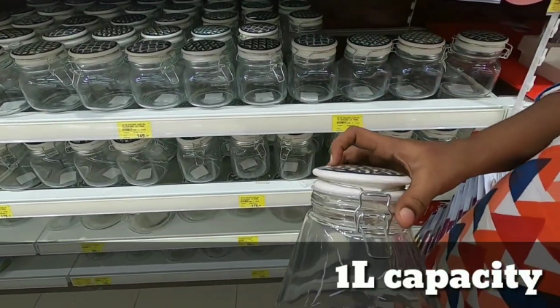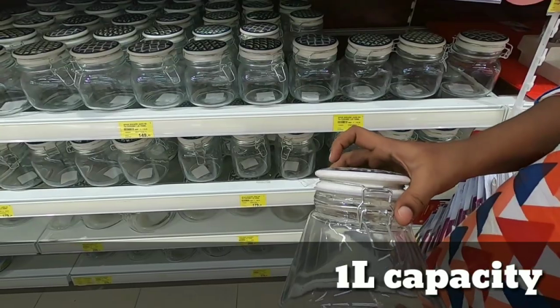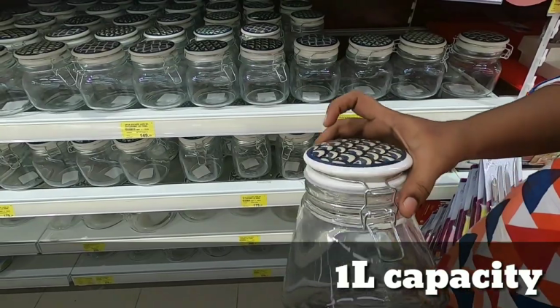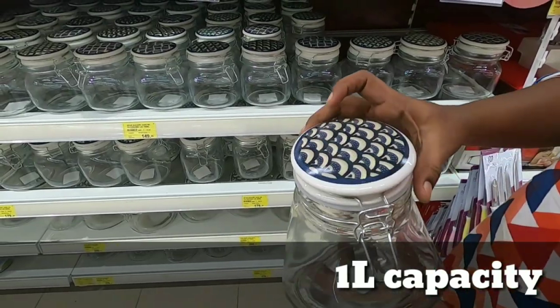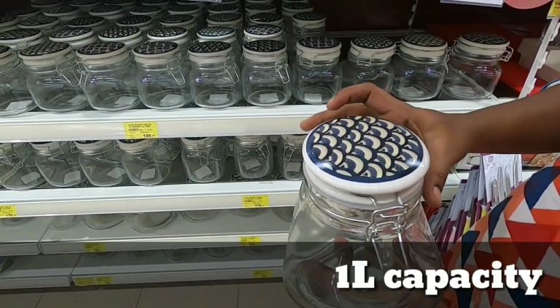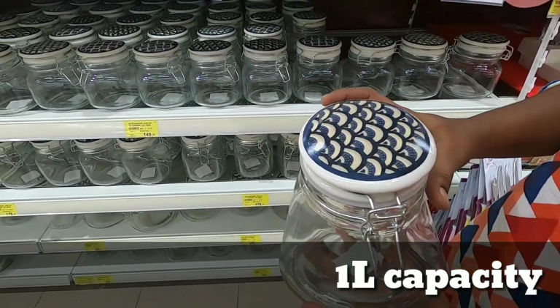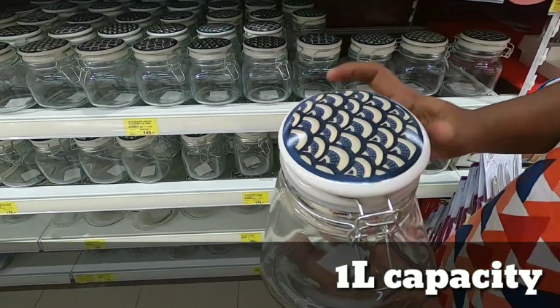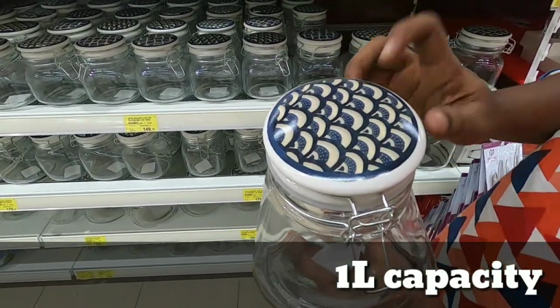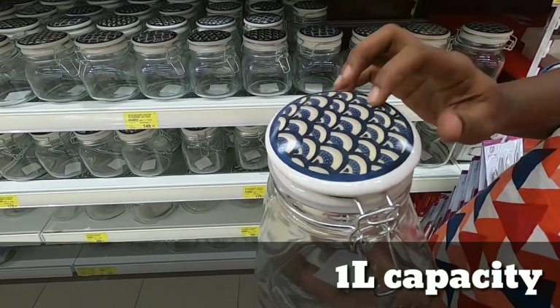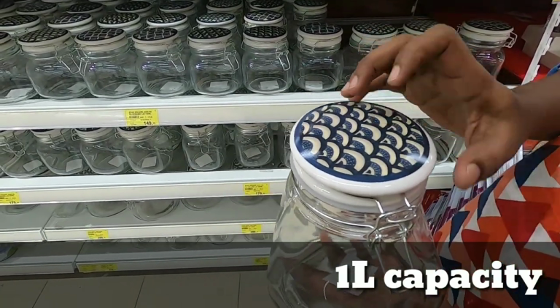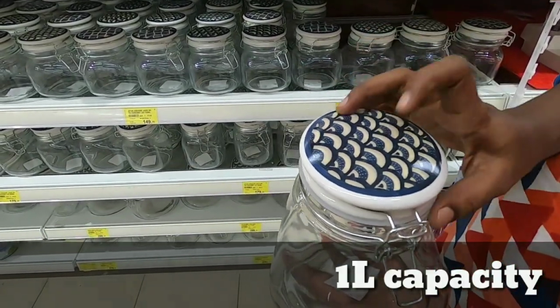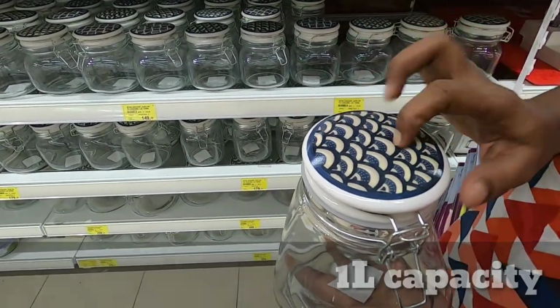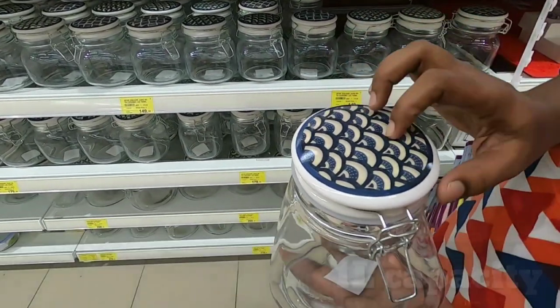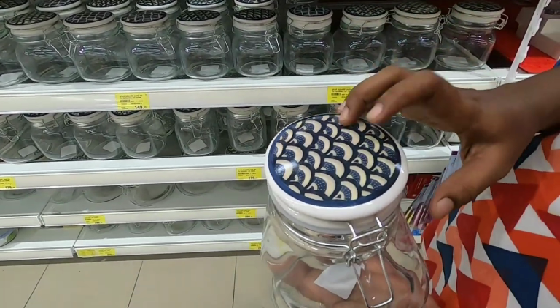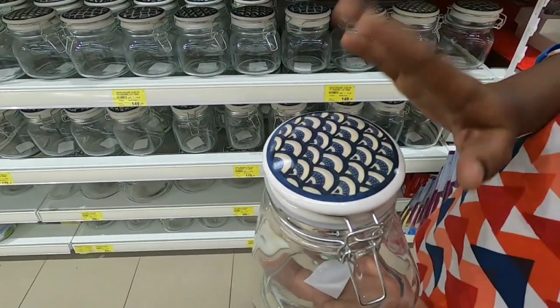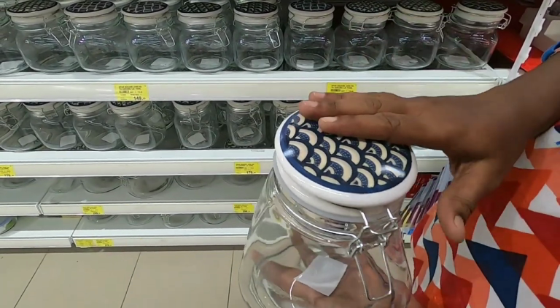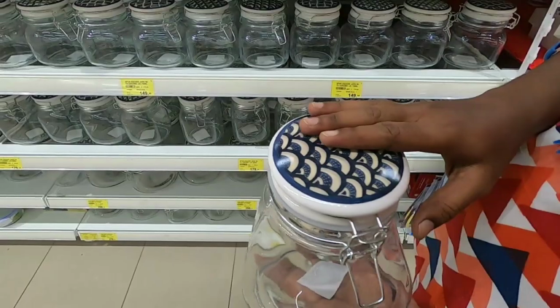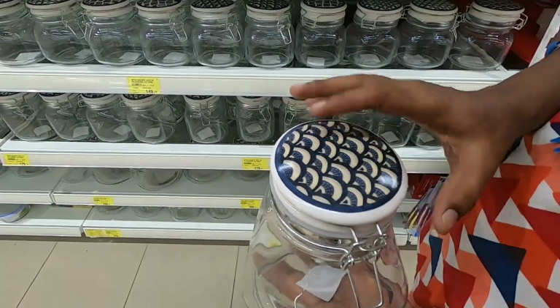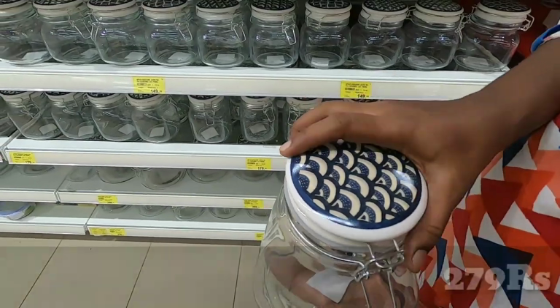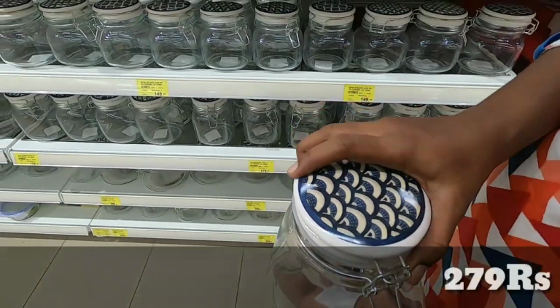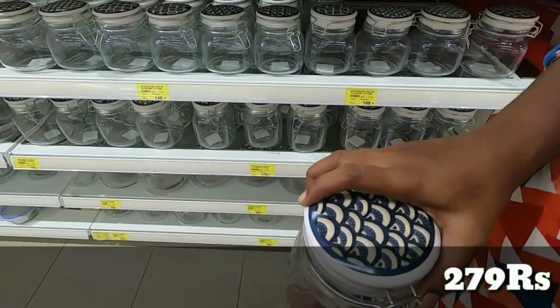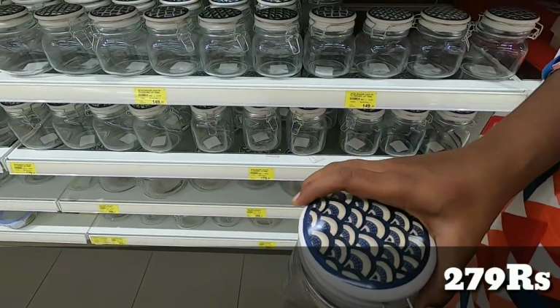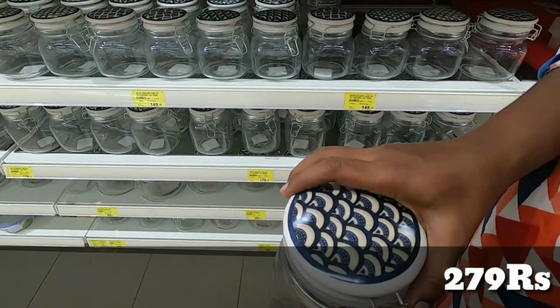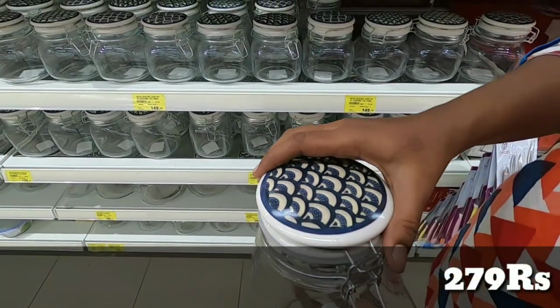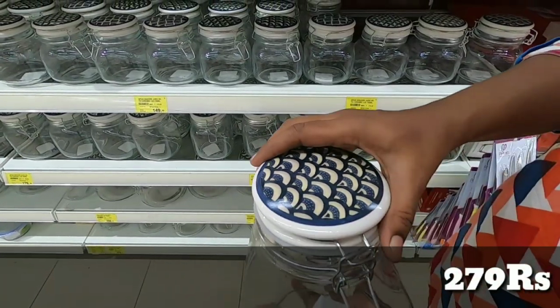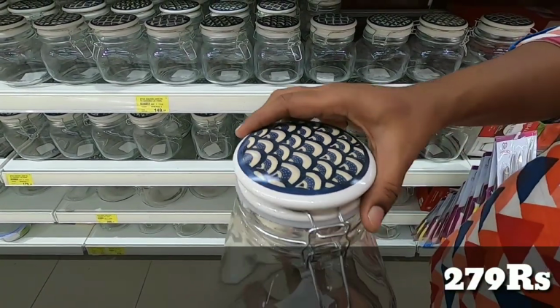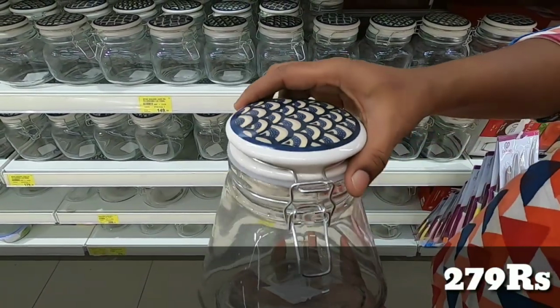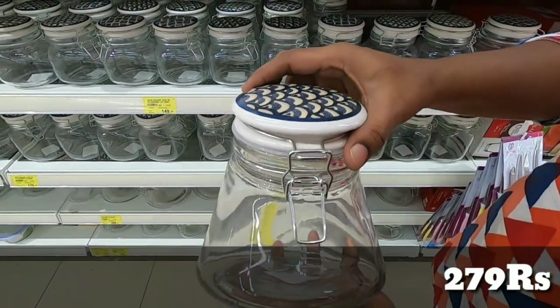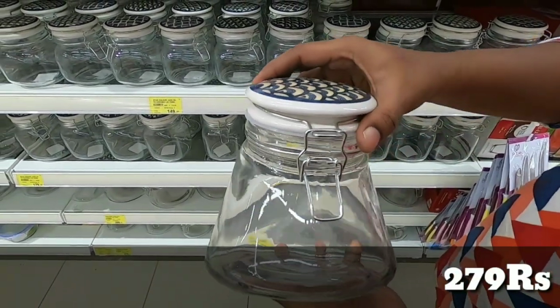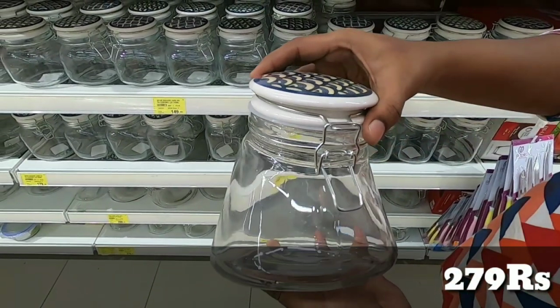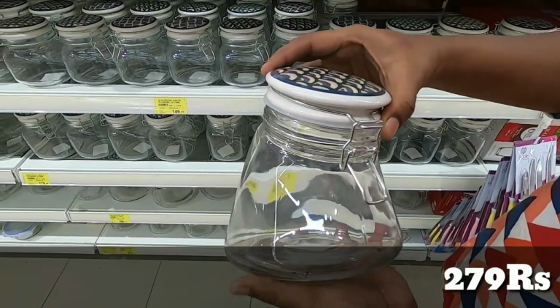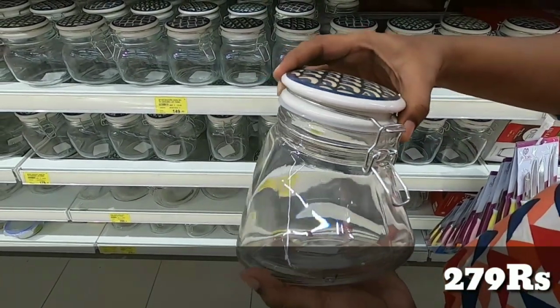It is 1 liter capacity. It has all the same designs. It is ceramic, high quality. The price is 279 rupees.